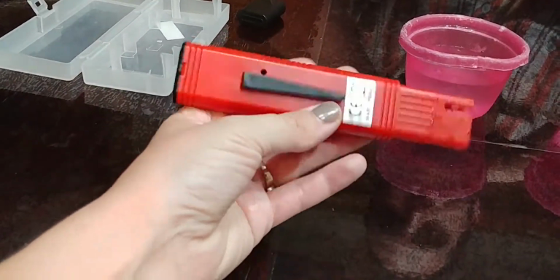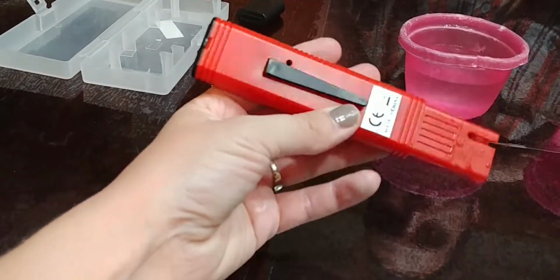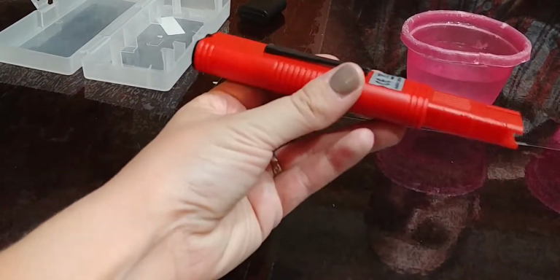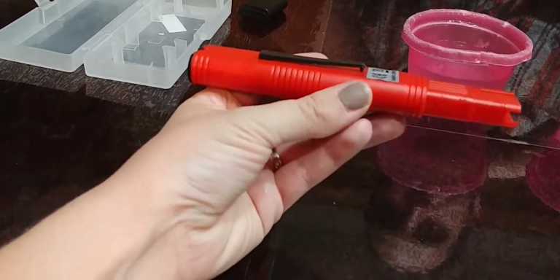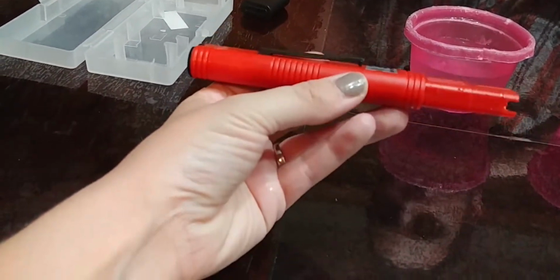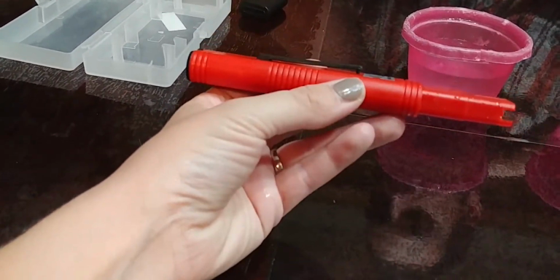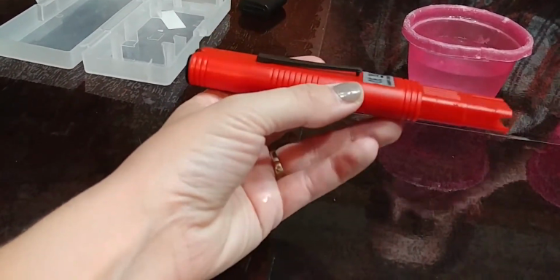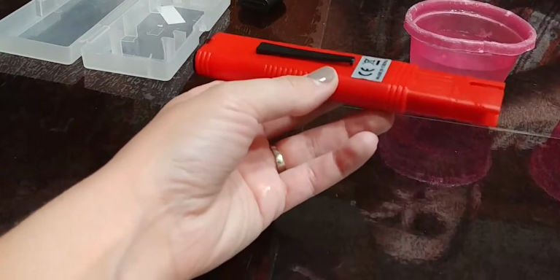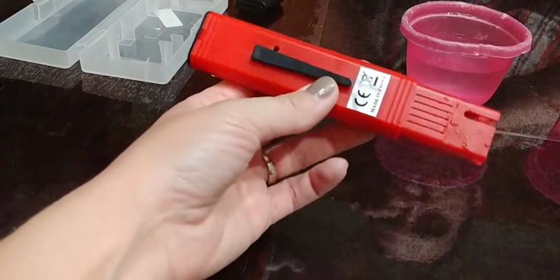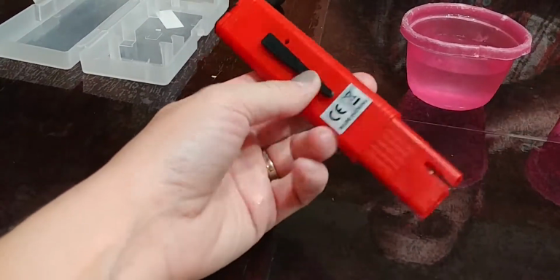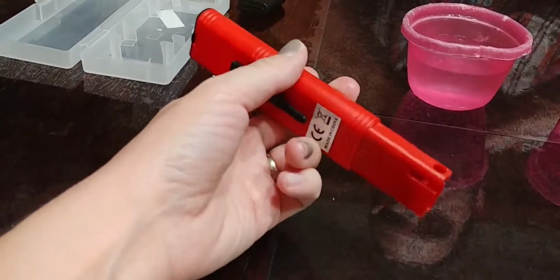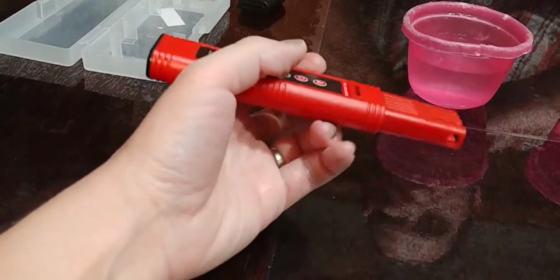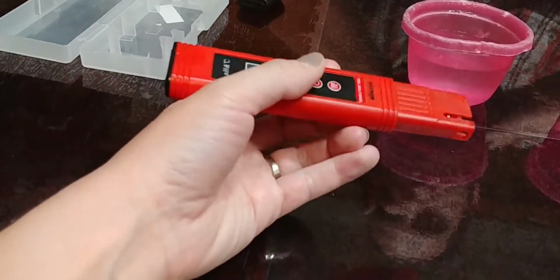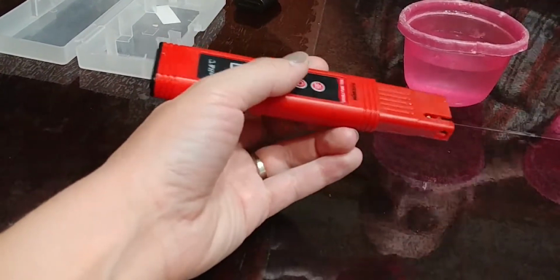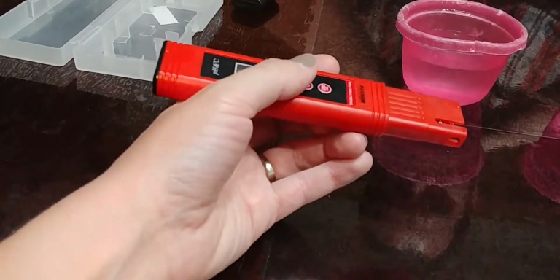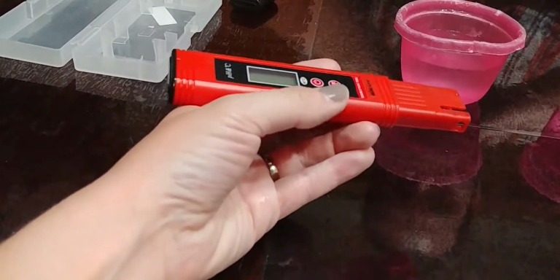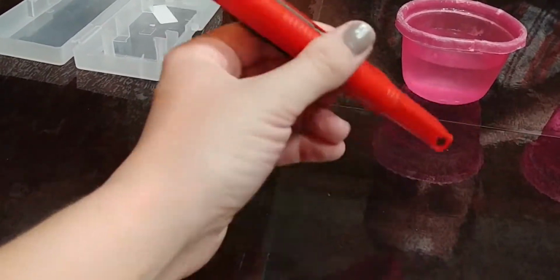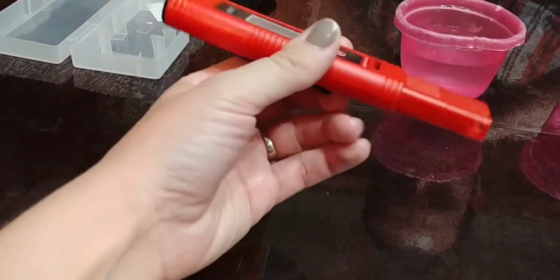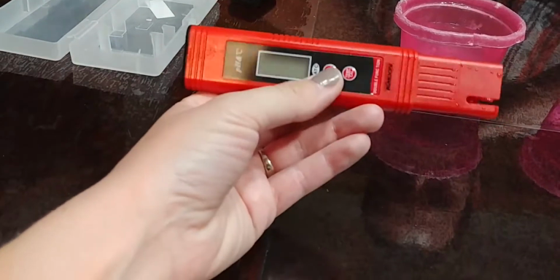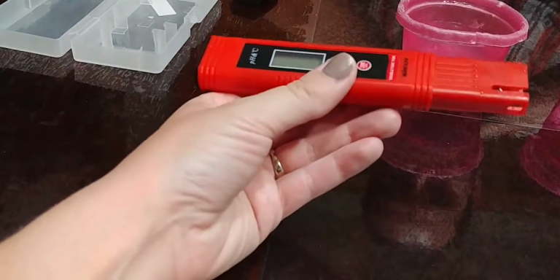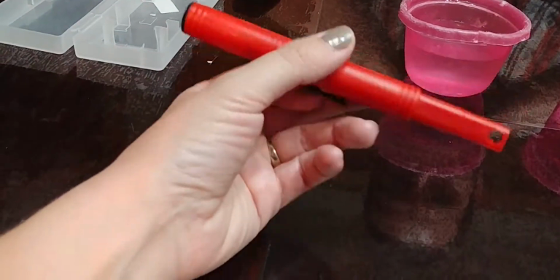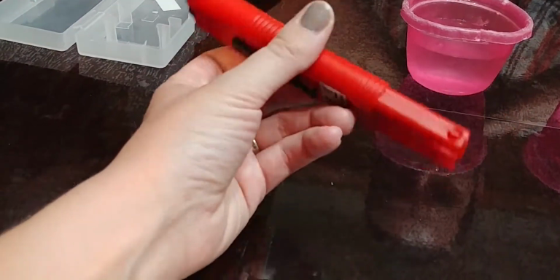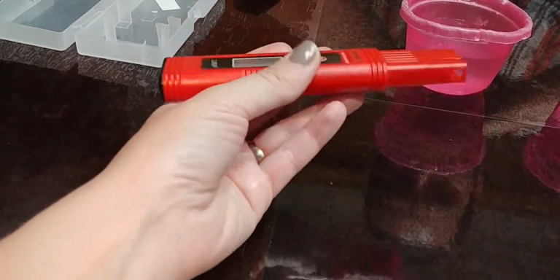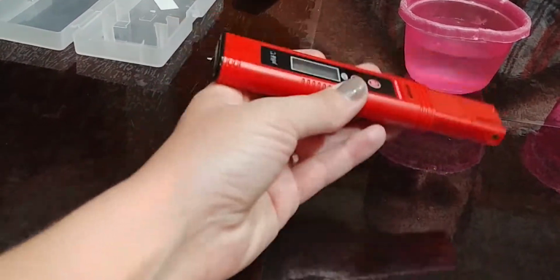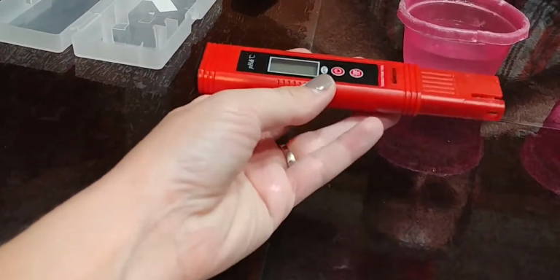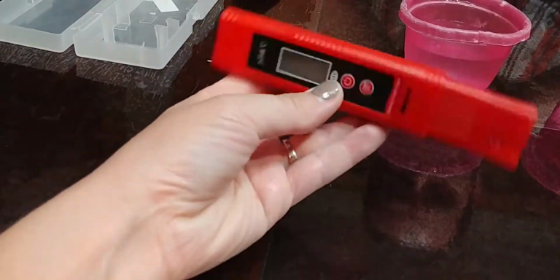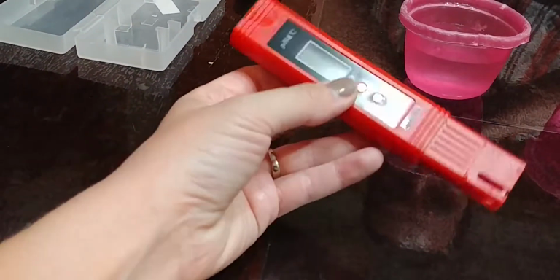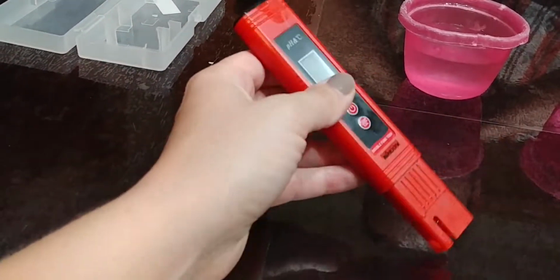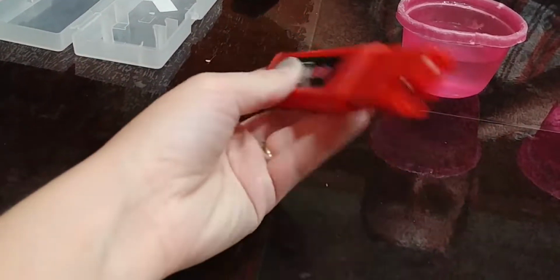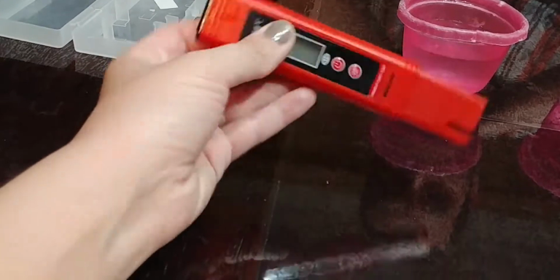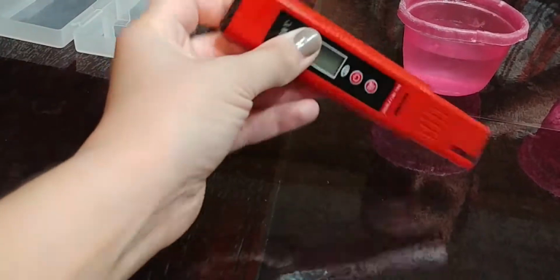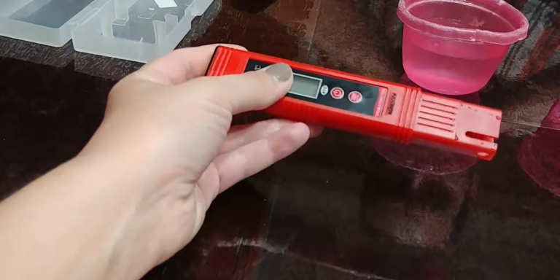It's really small and lightweight. It also has a little clip on the back so if you're wandering around testing your pool and adjusting the levels, you just clip it onto your belt loop or something while you're doing that and continue to check it. Convenient little tool.